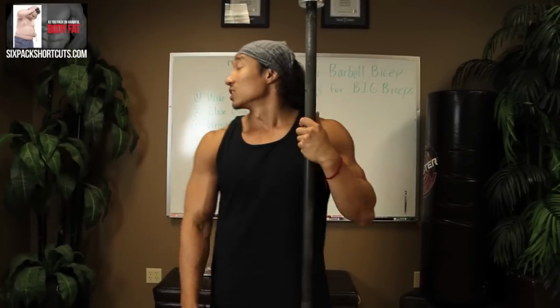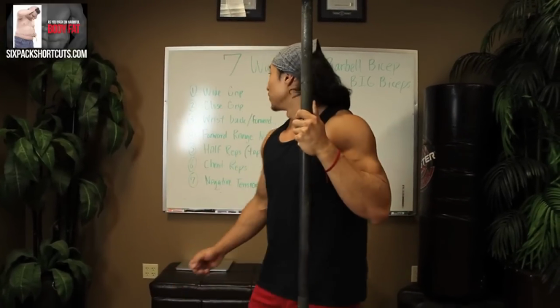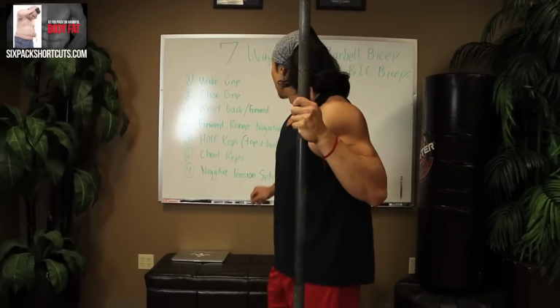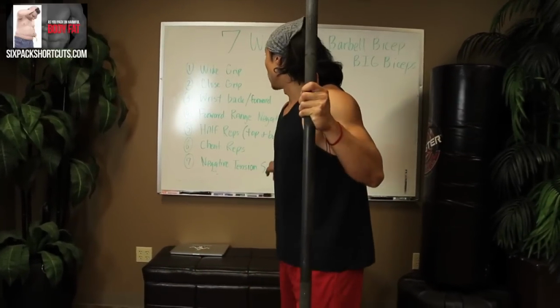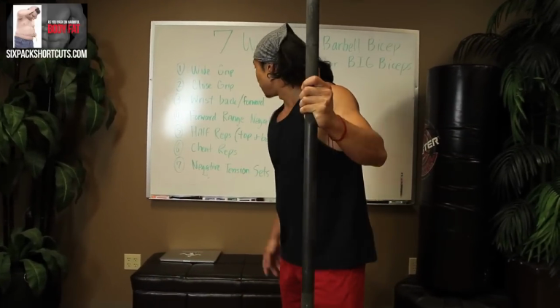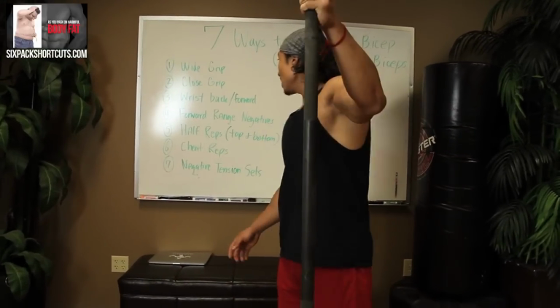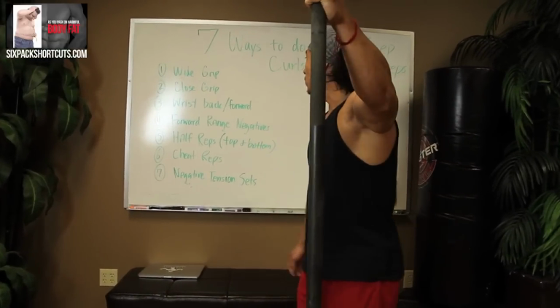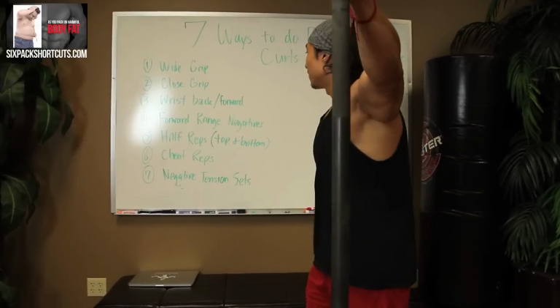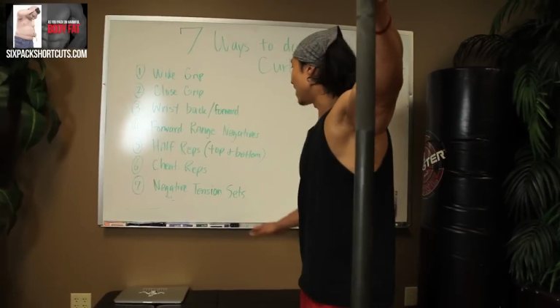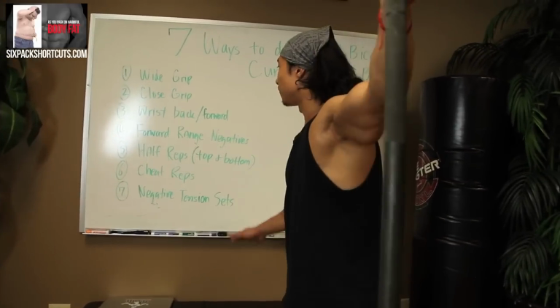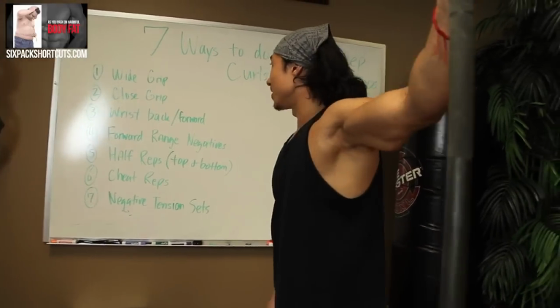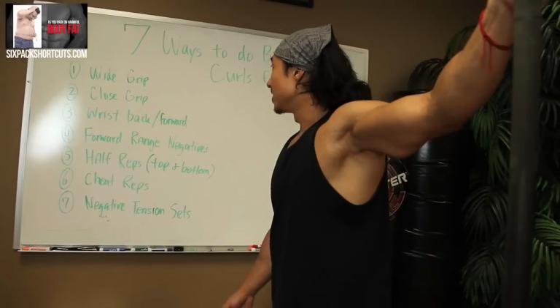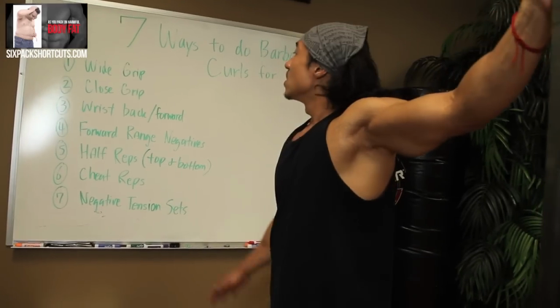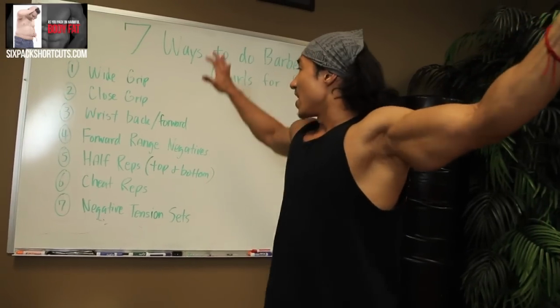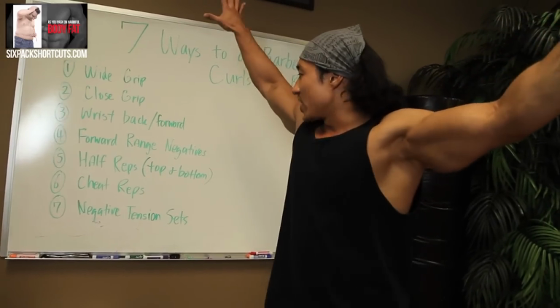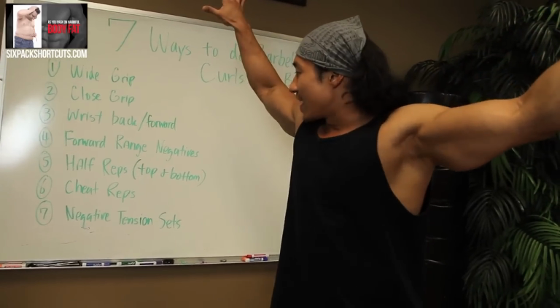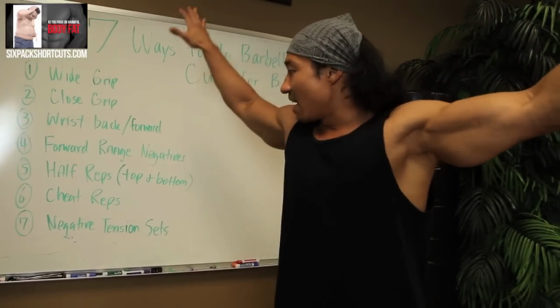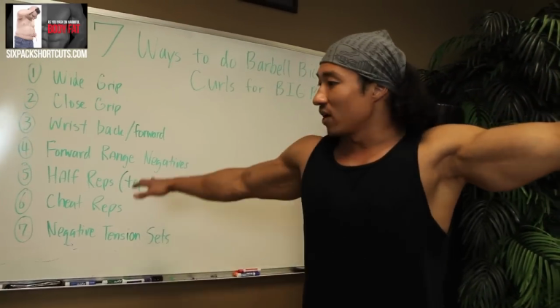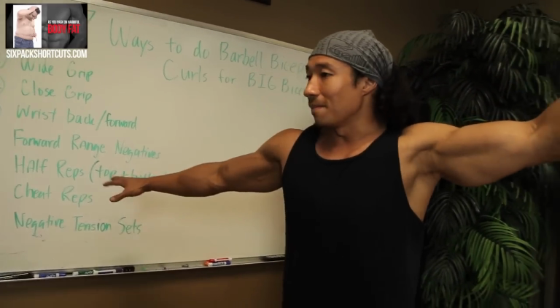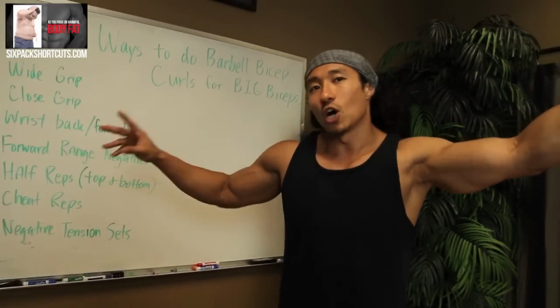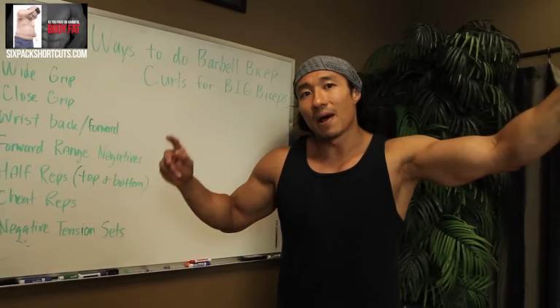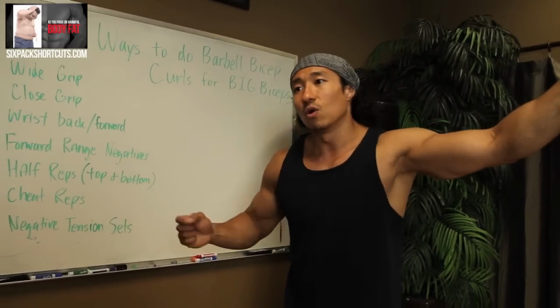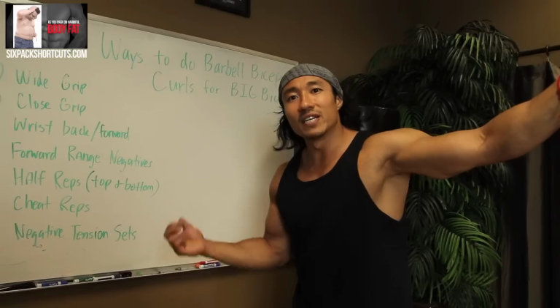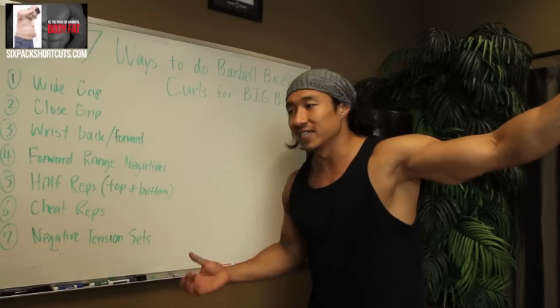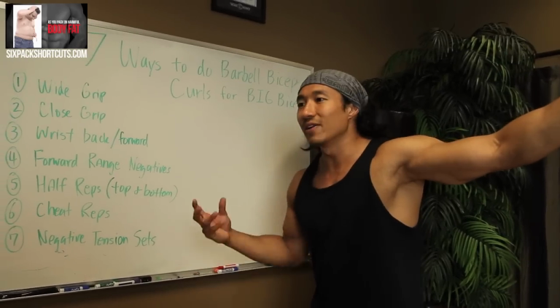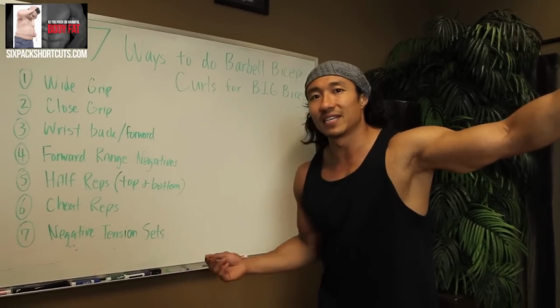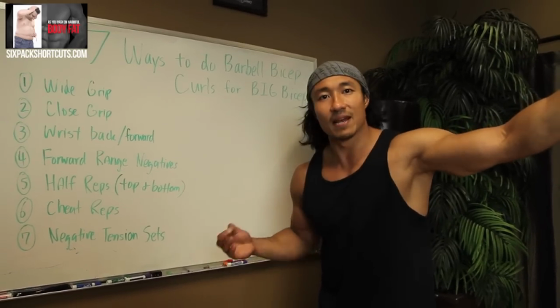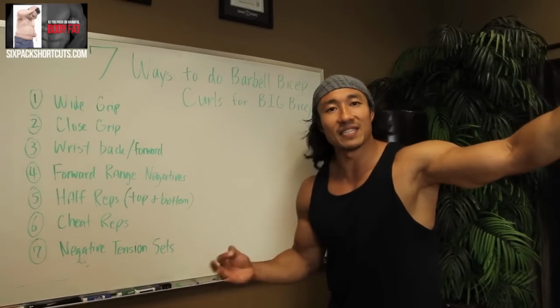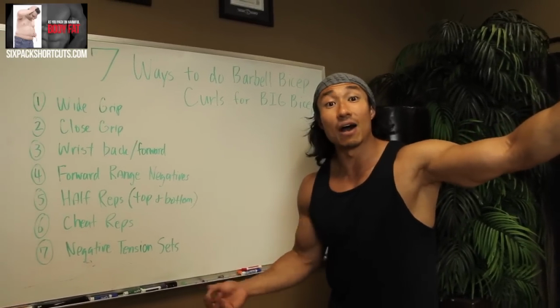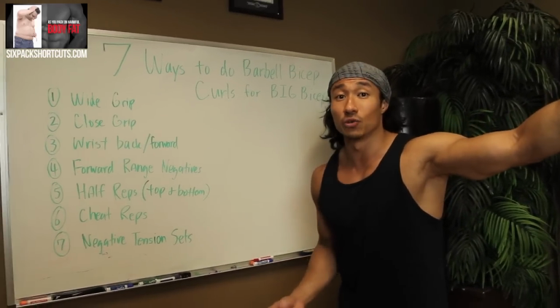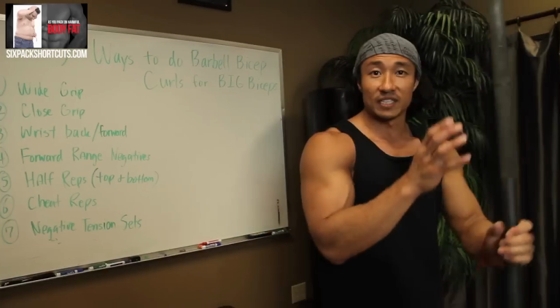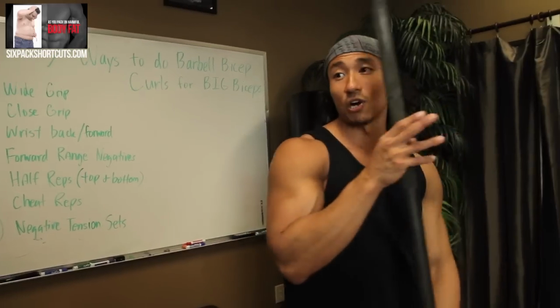If you check out the board here, we have seven different ways and we're going to go down every one of them. I'm going to talk about what it does, how it hits it, and basically how to do it. Let's get started.